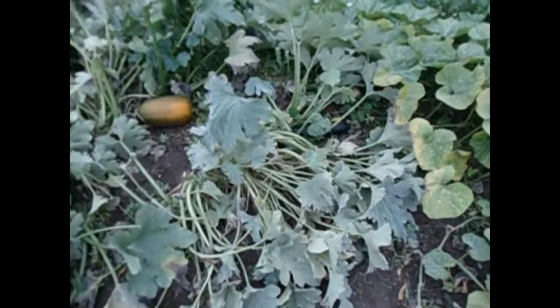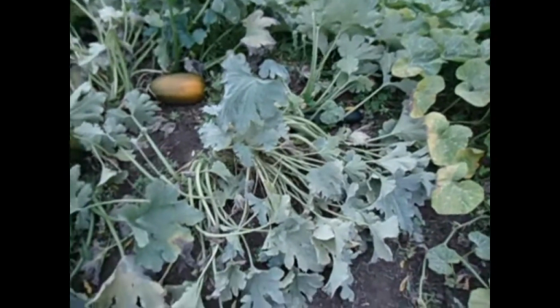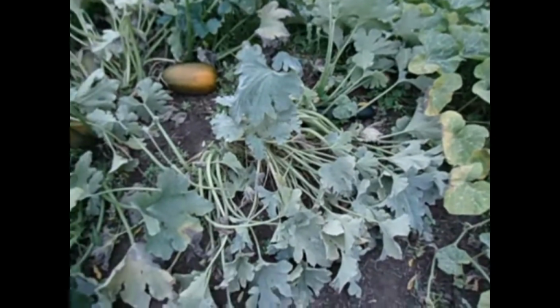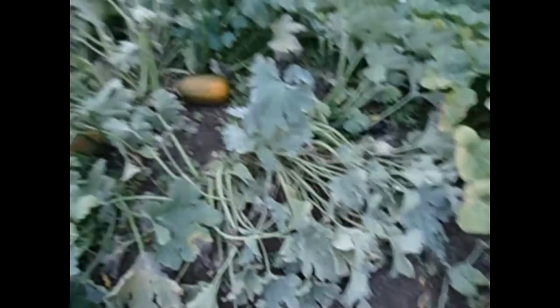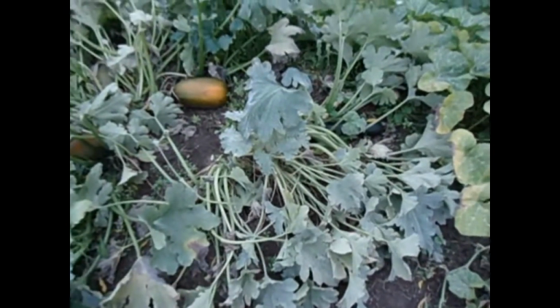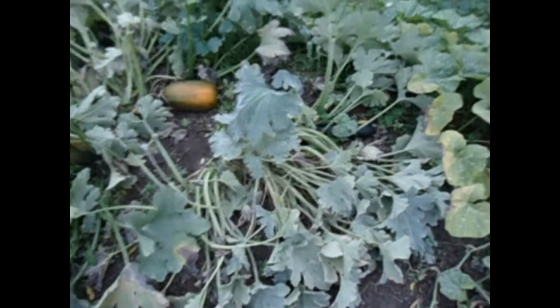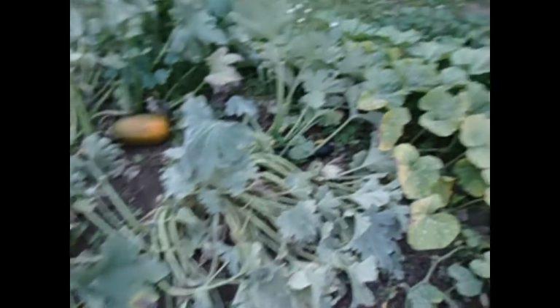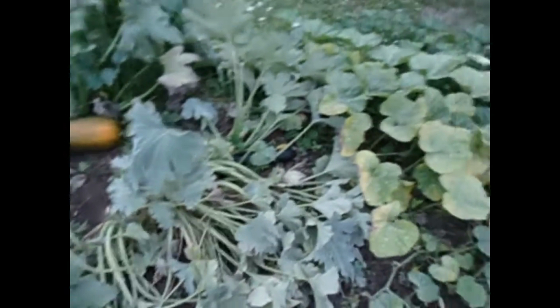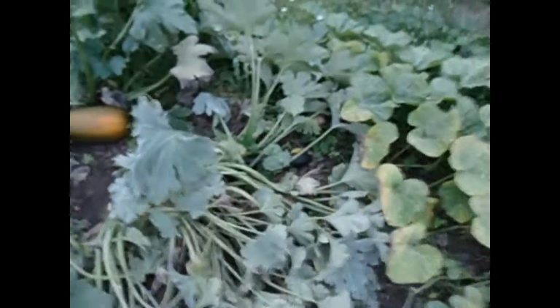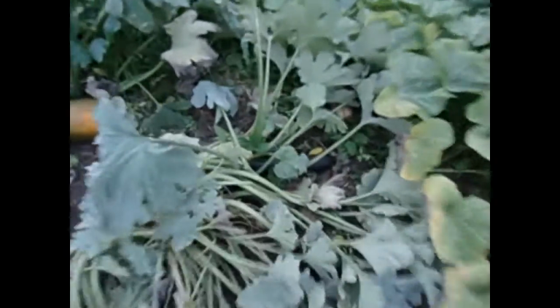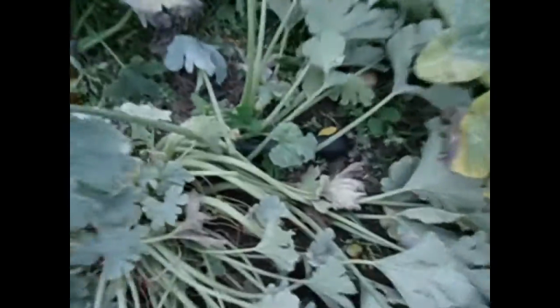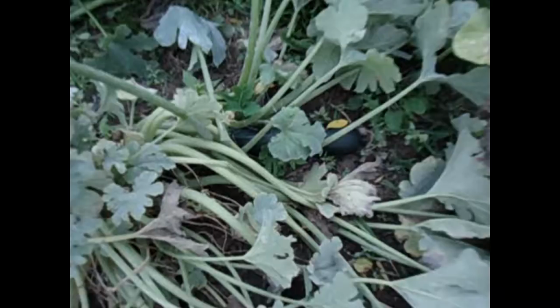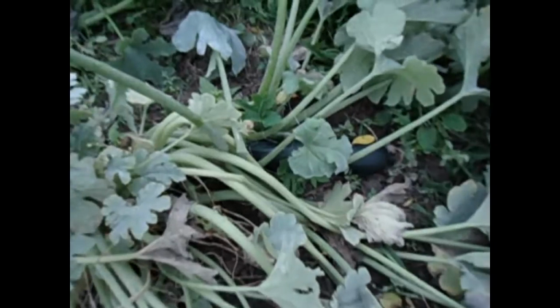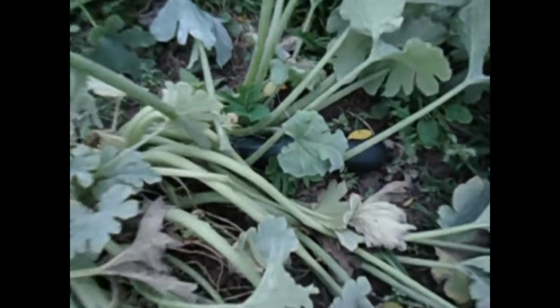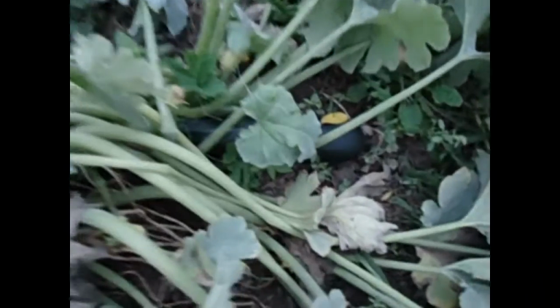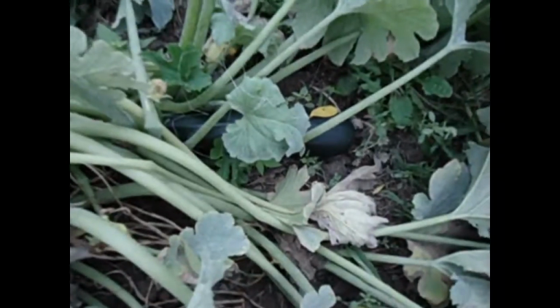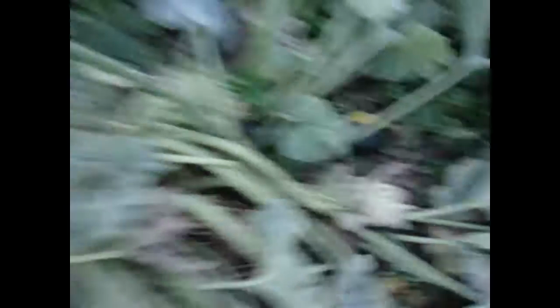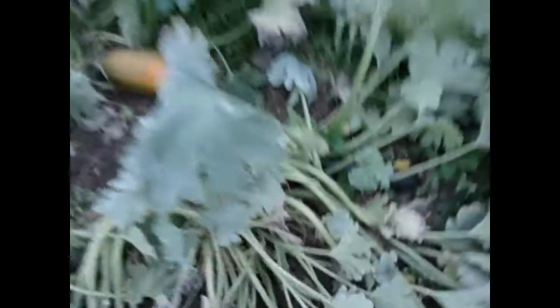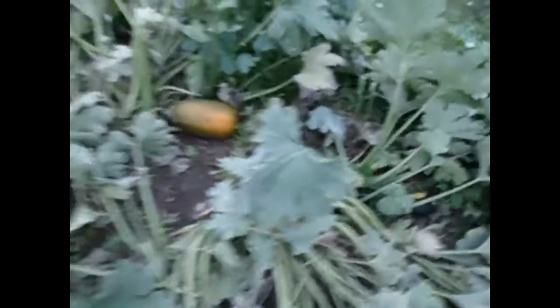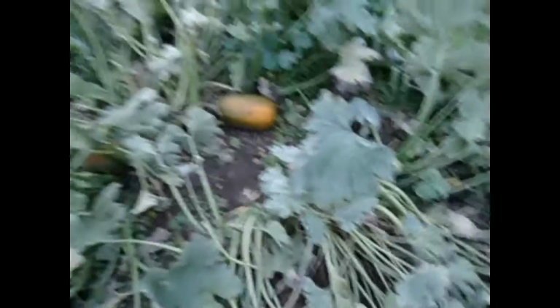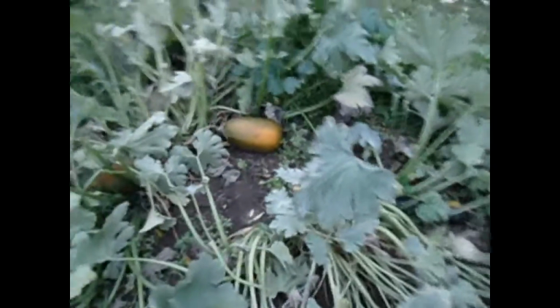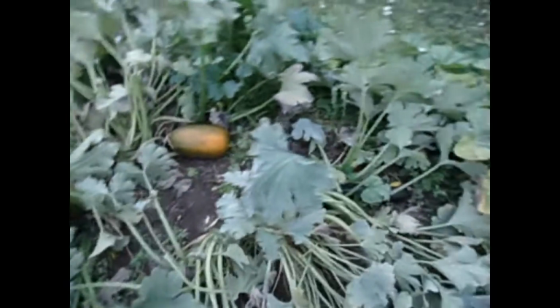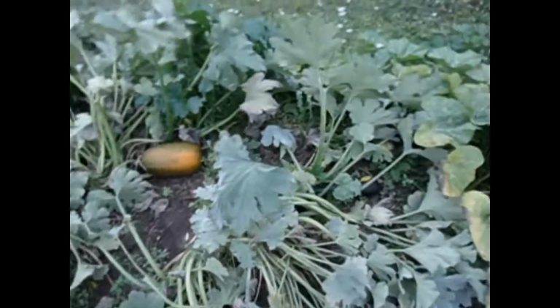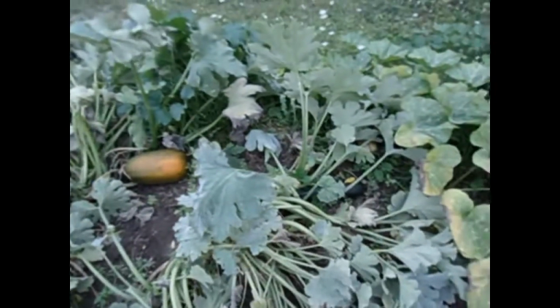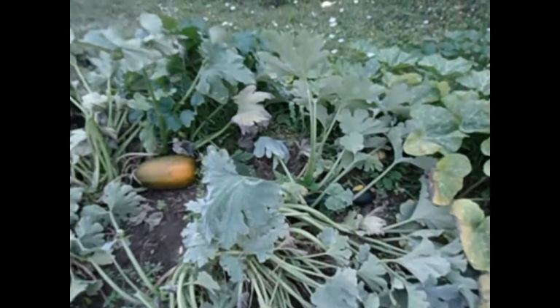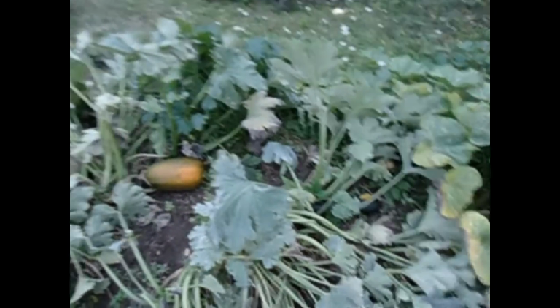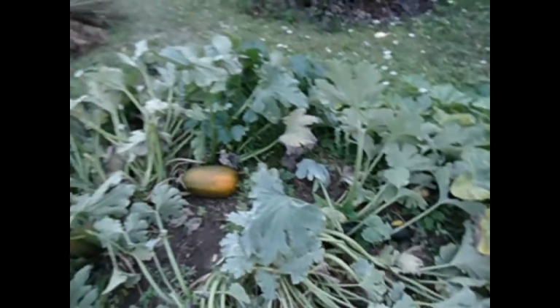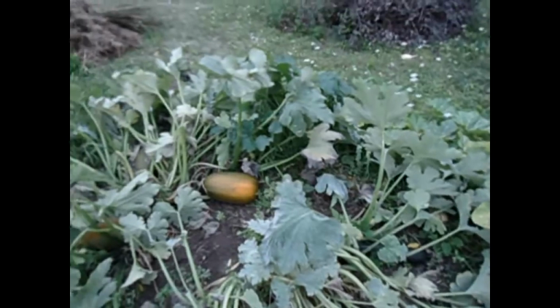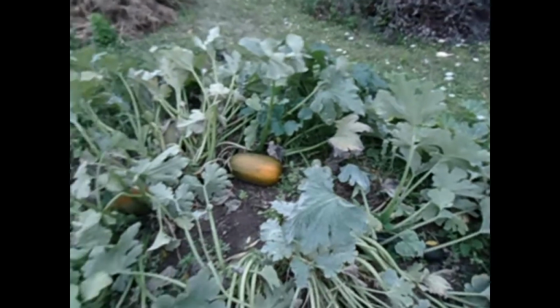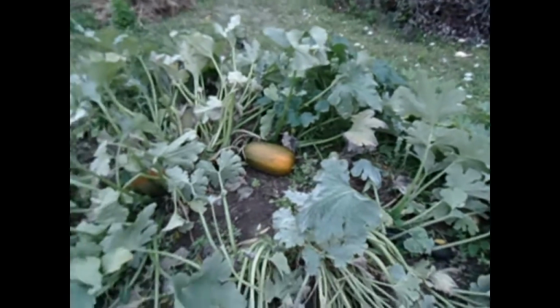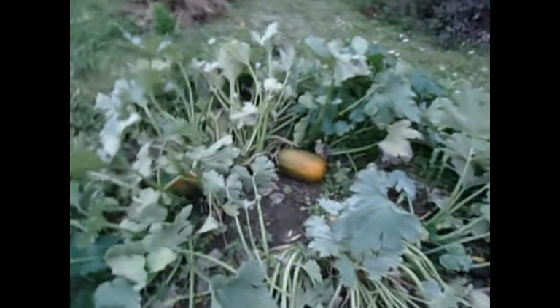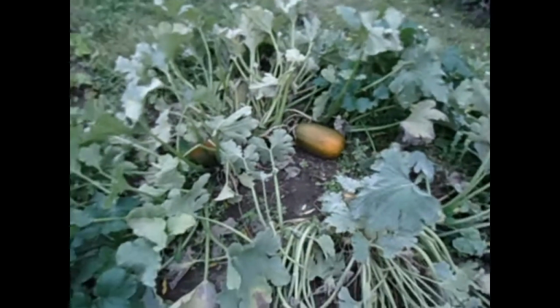Basically completely uprooted. This is what's left of the zucchini. Only got one left. I don't know if I'm going to pull it right now or leave it for another couple of days or so.